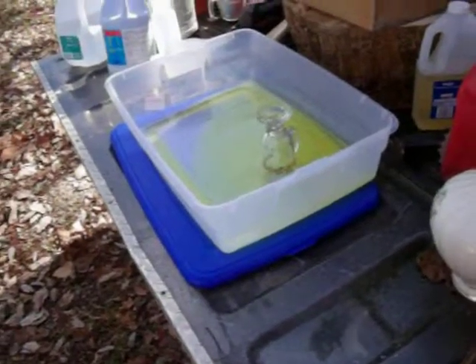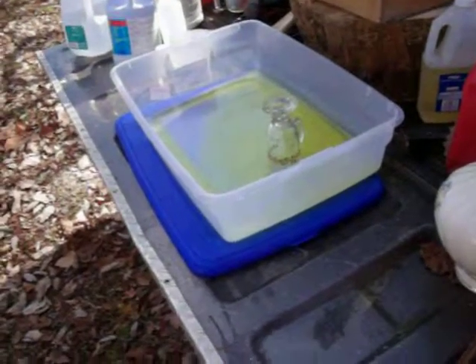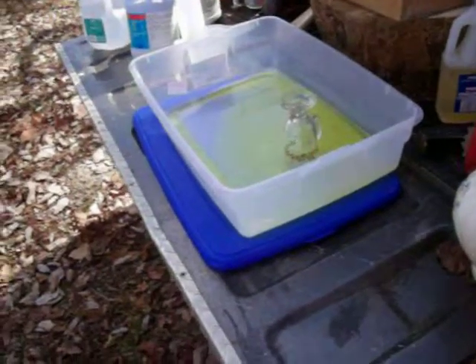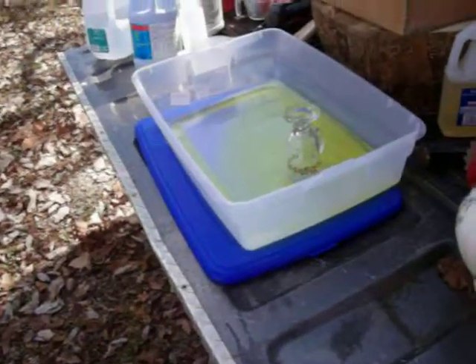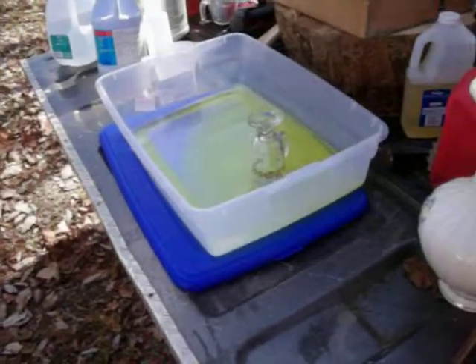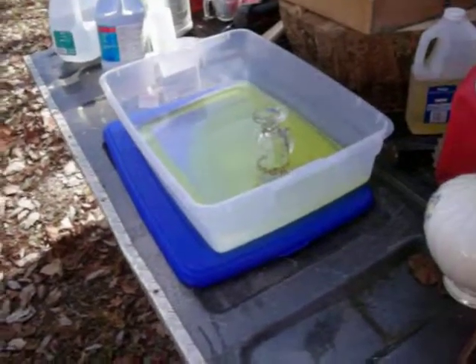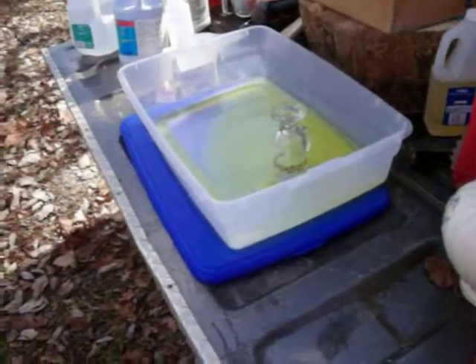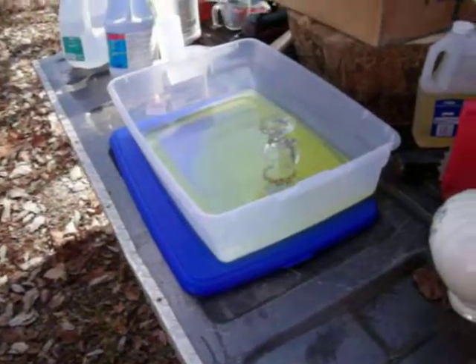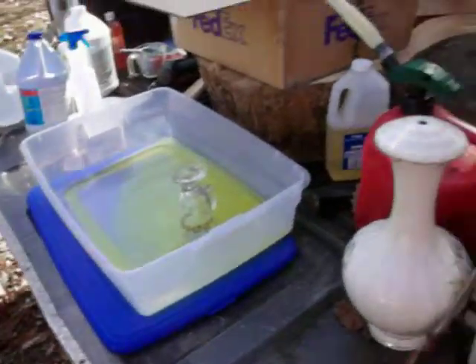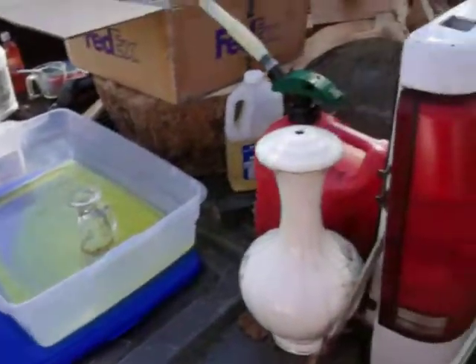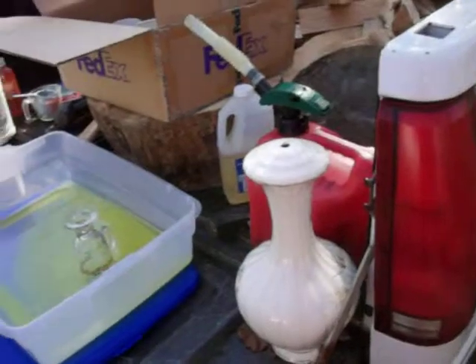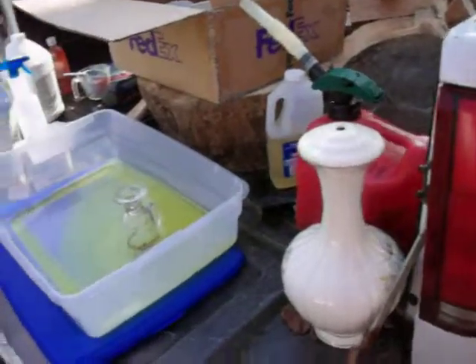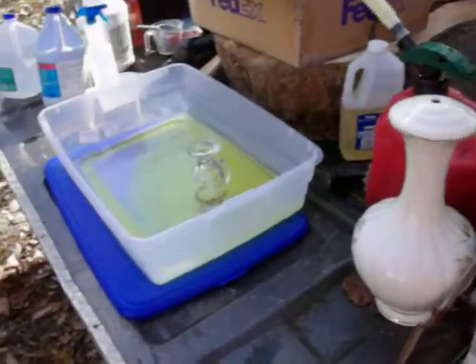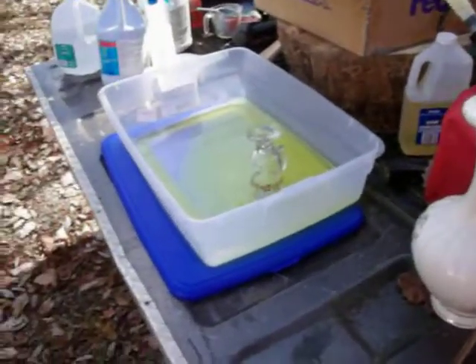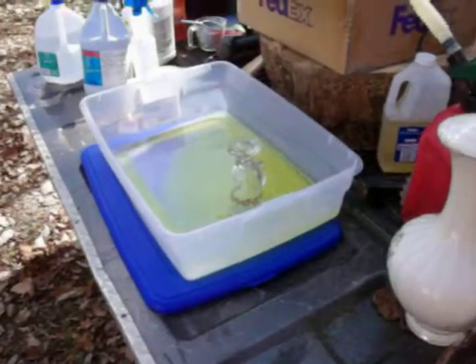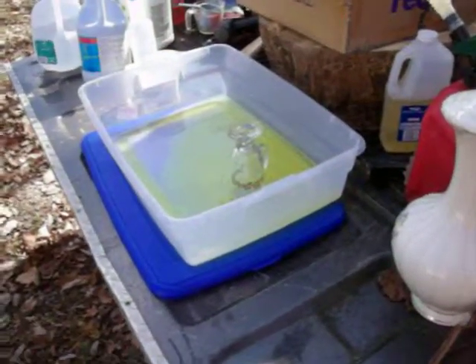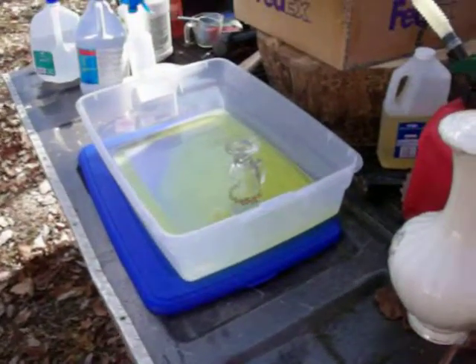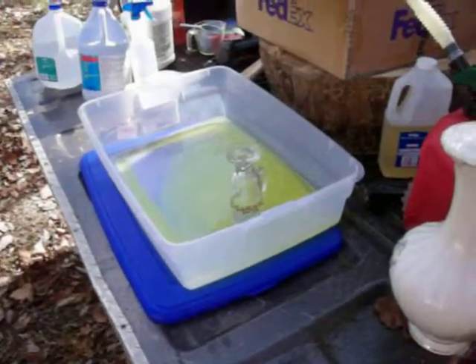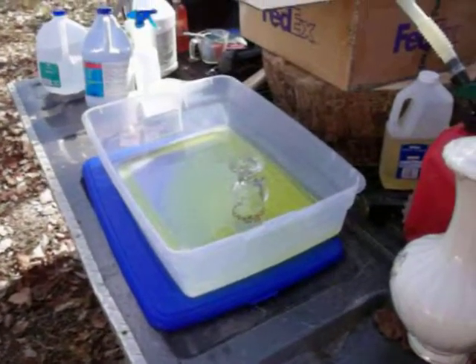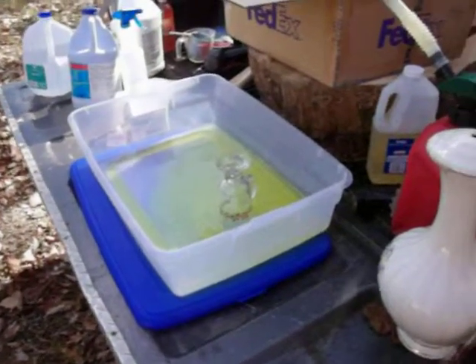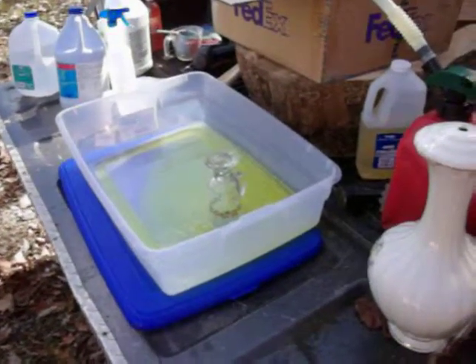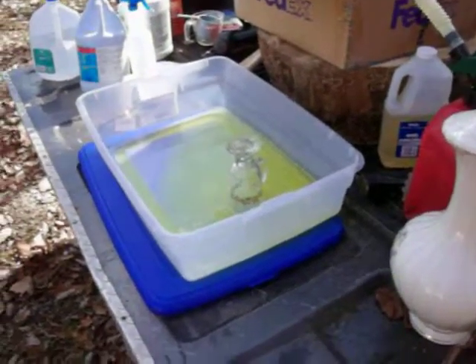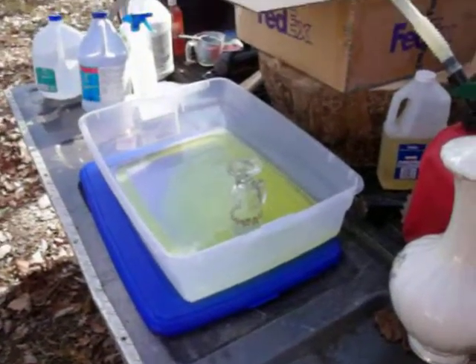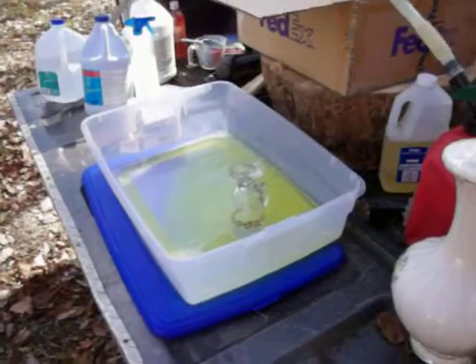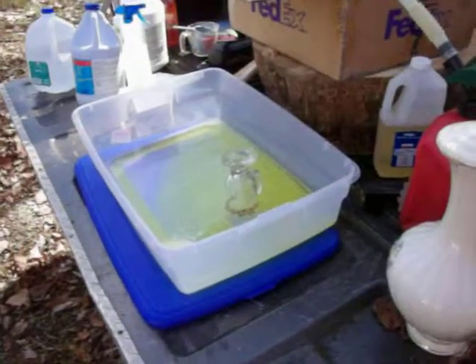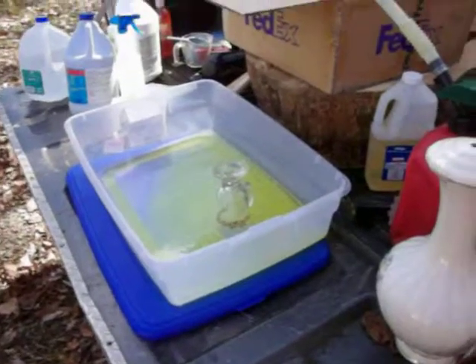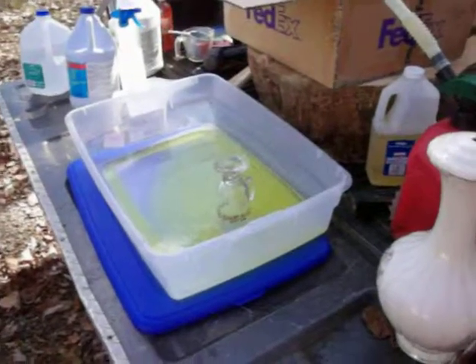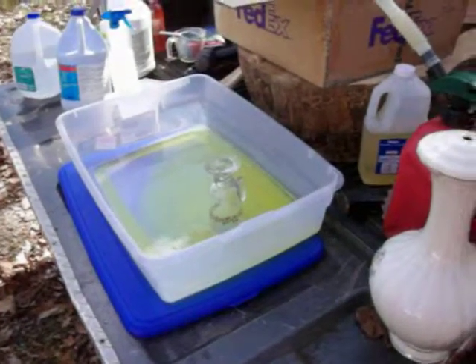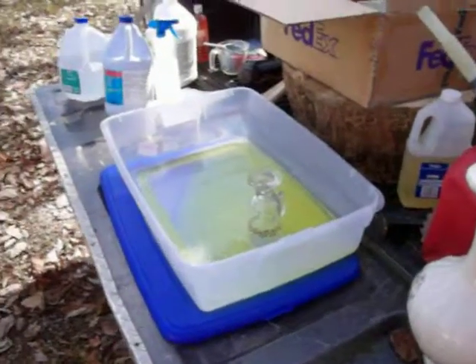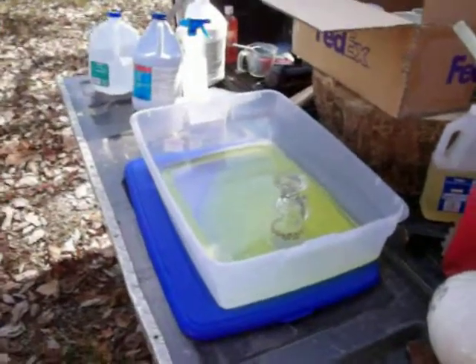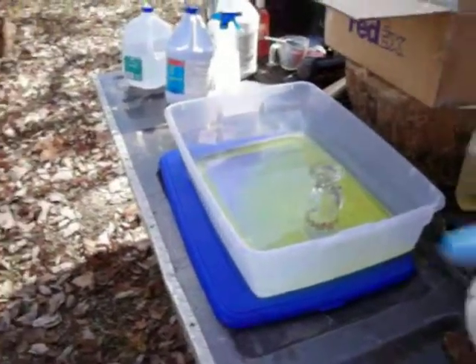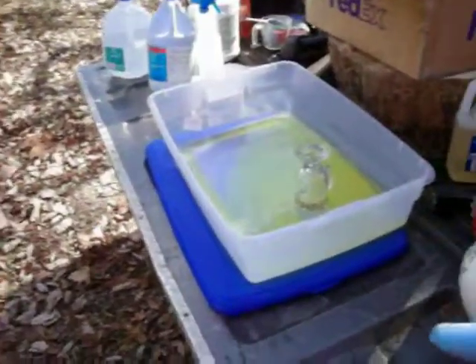For circuit boards you want to use muriatic acid and hydrogen peroxide. What it does is it eats the base metals out from underneath the gold plating, and then the flakes of gold plating will float. Then you'll have to filter that out.